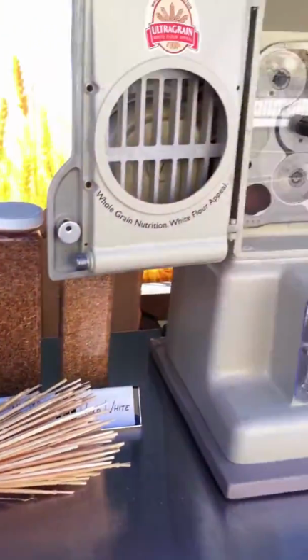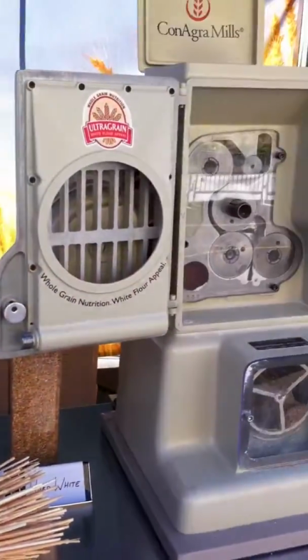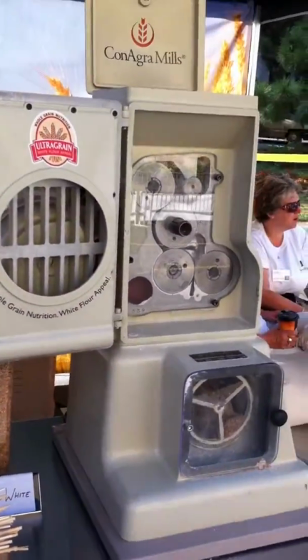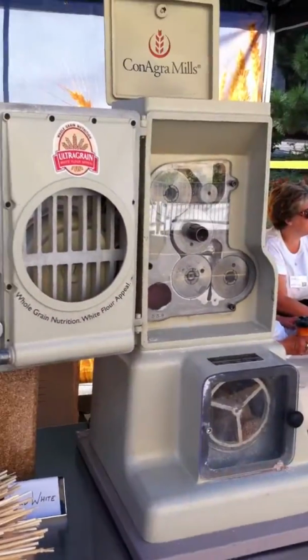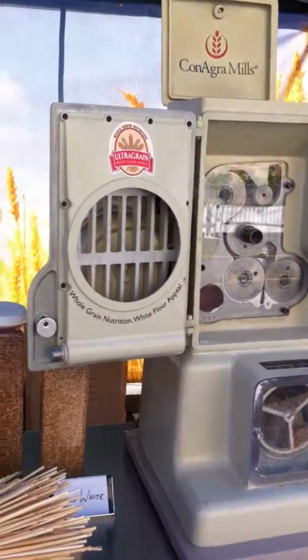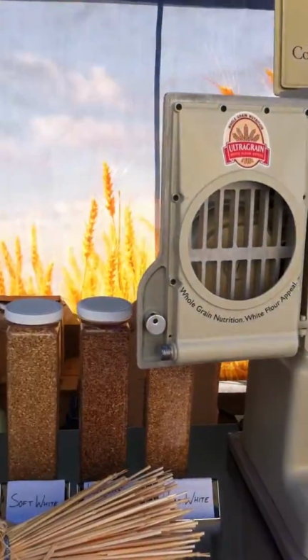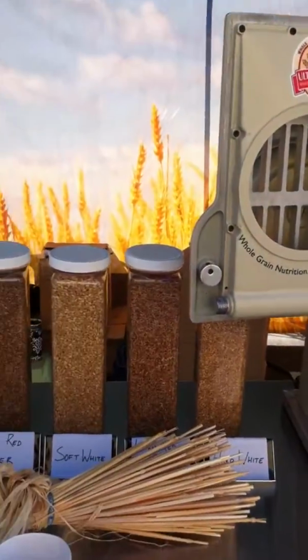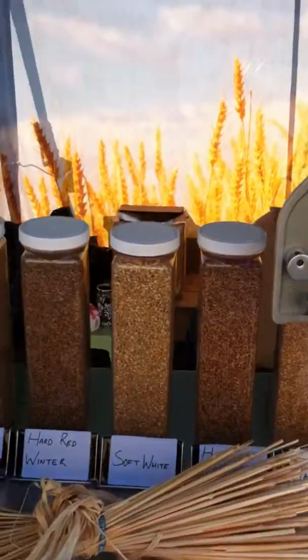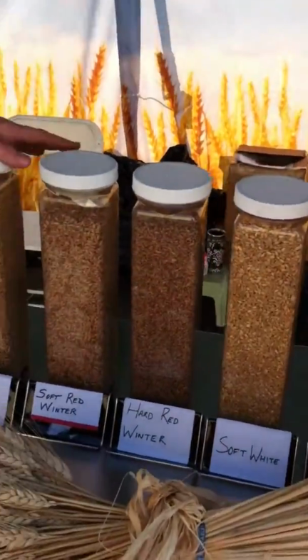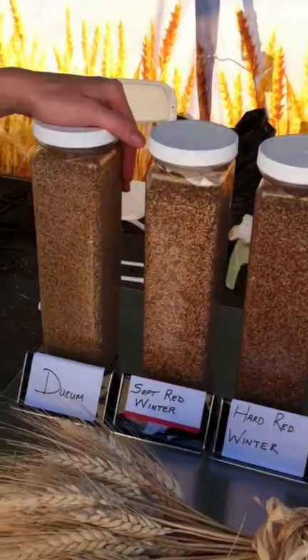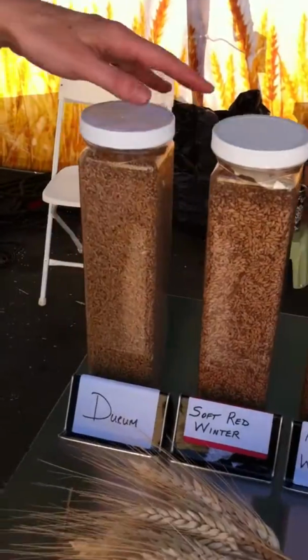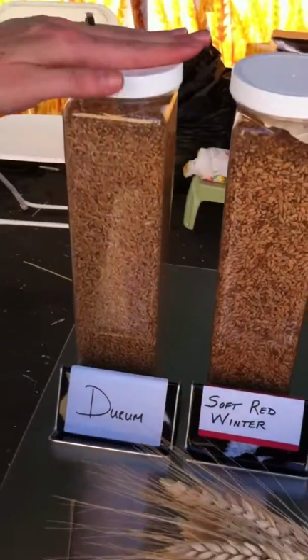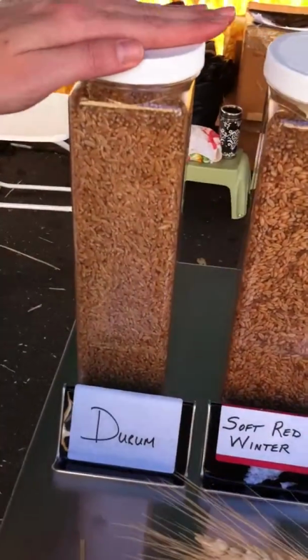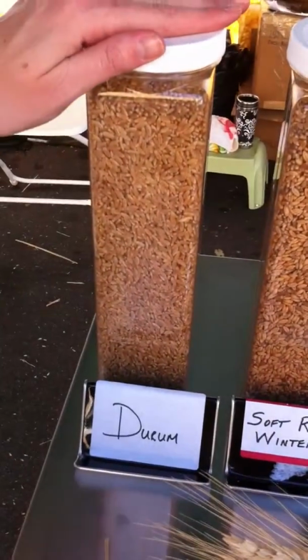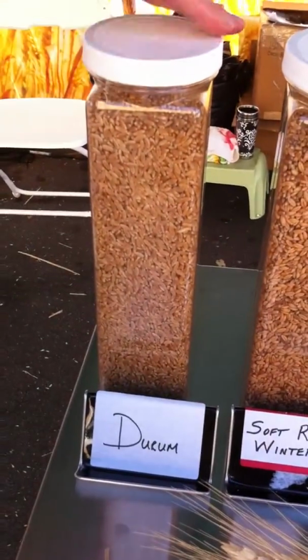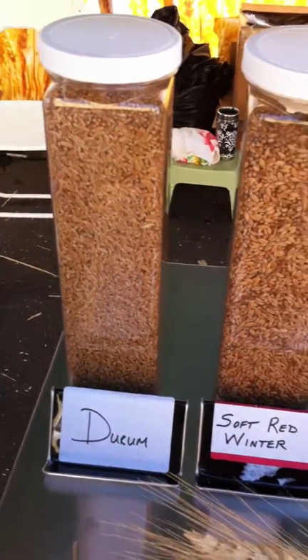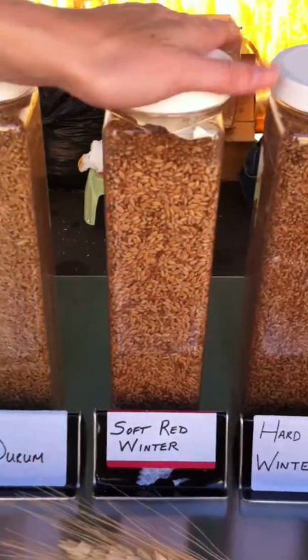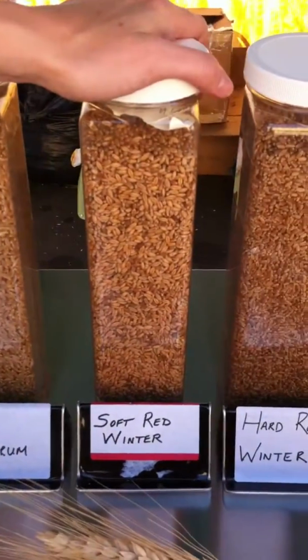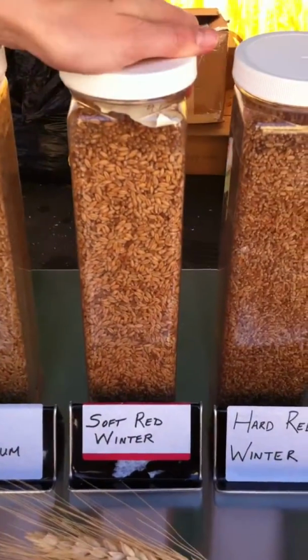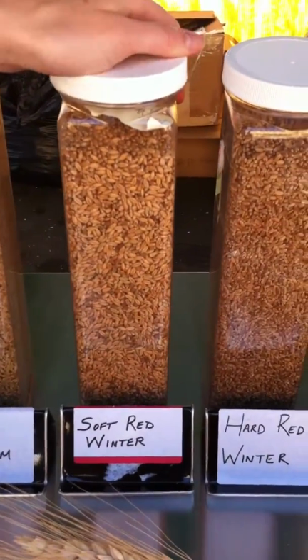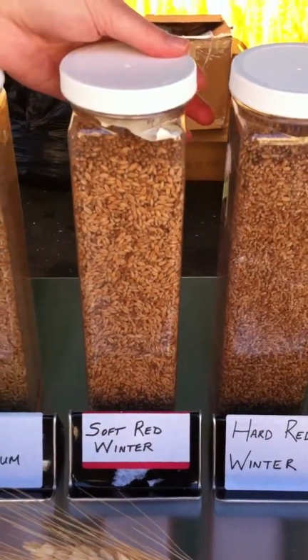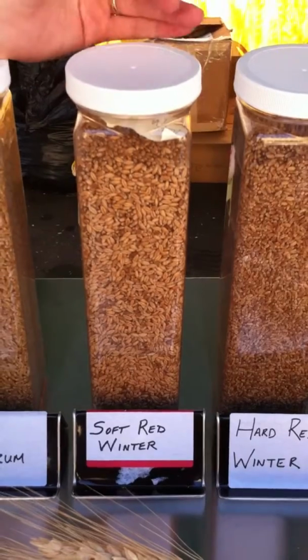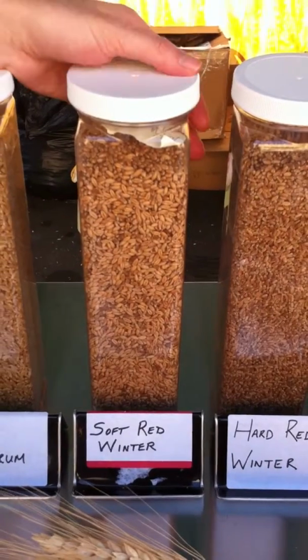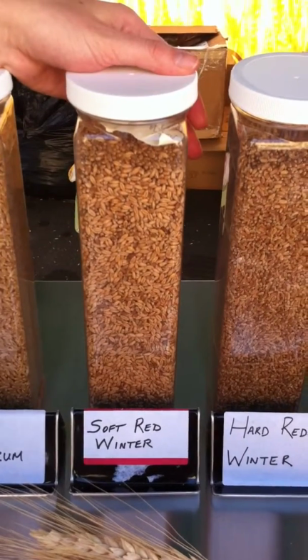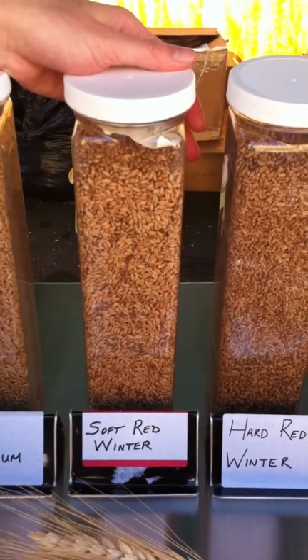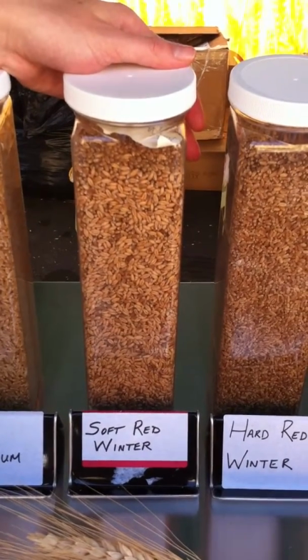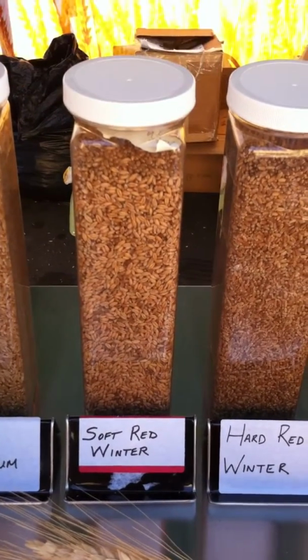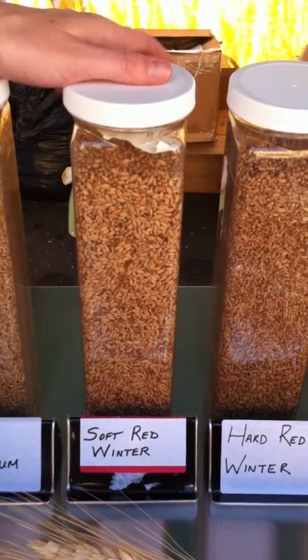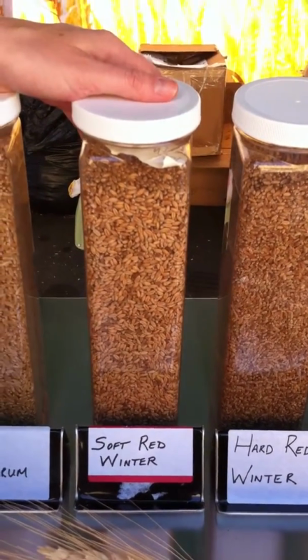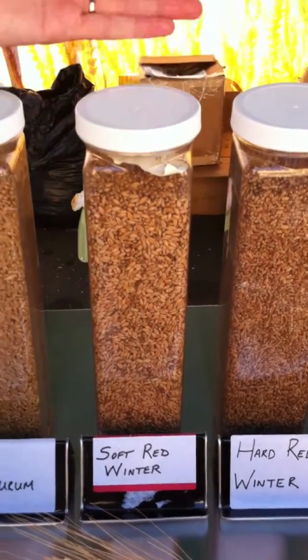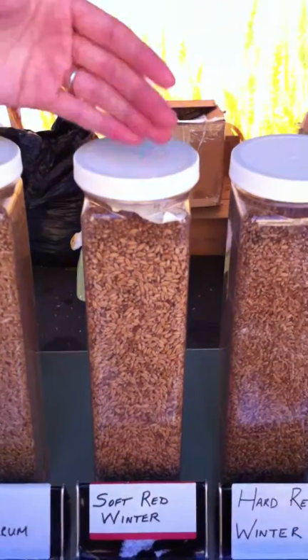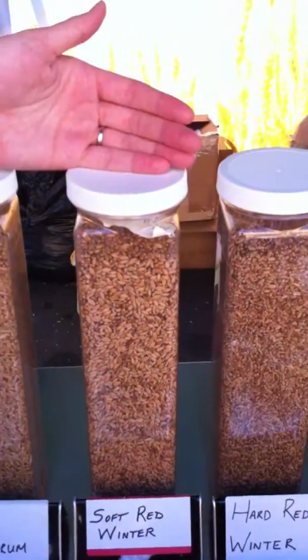There's a variety of different classes of wheat. Durum is used in pastas. And then there's the soft wheats, which are lower in protein, so those are good for products that don't need as much rise — things like cookie and cake.